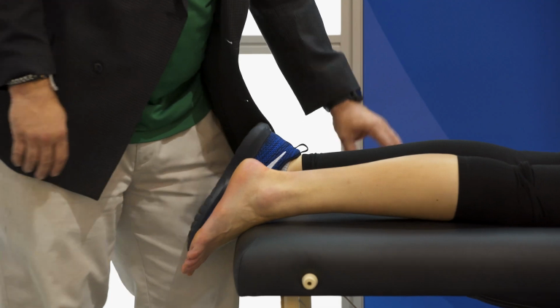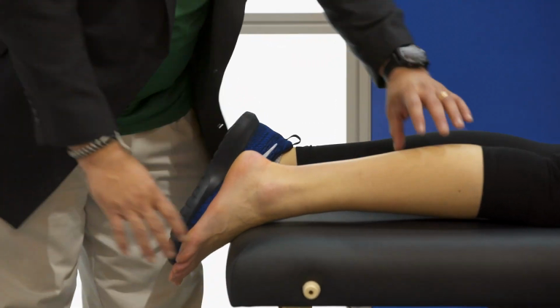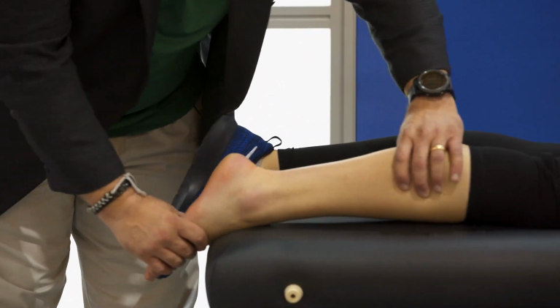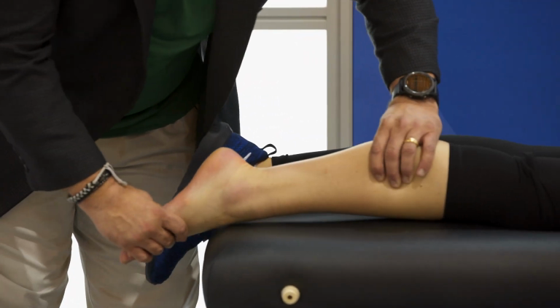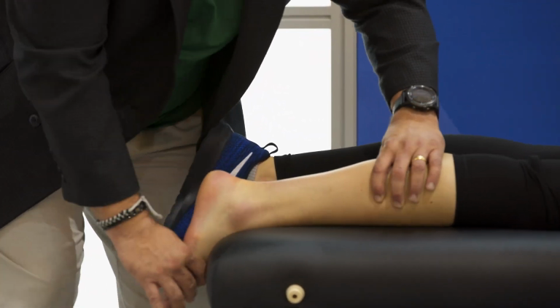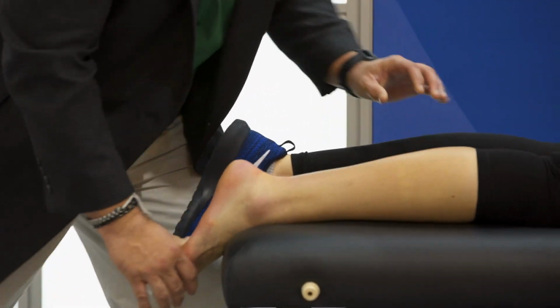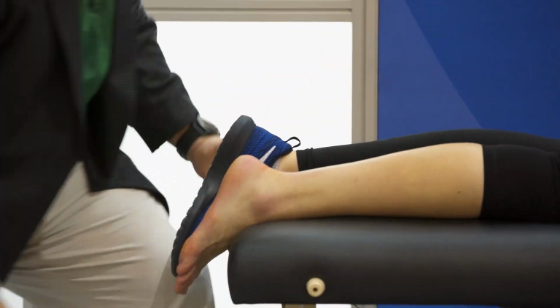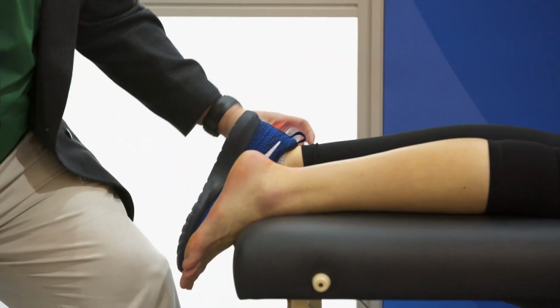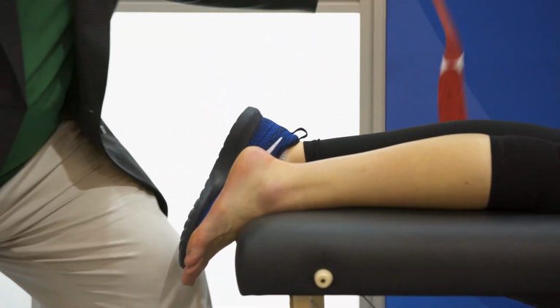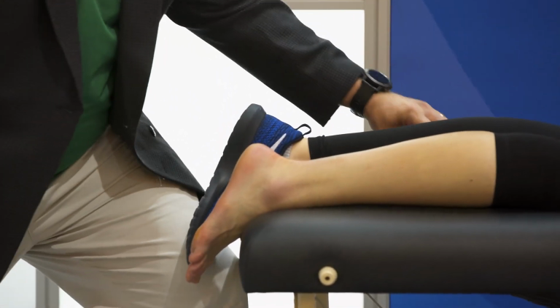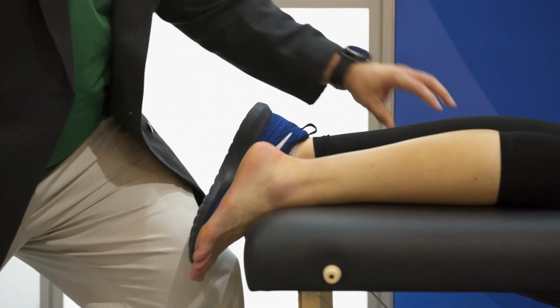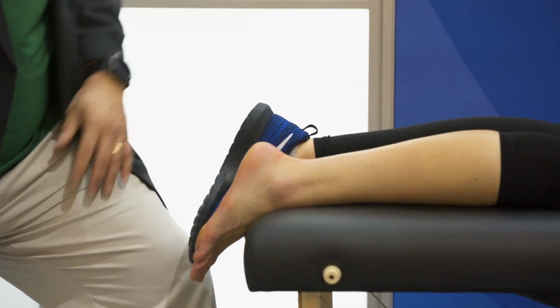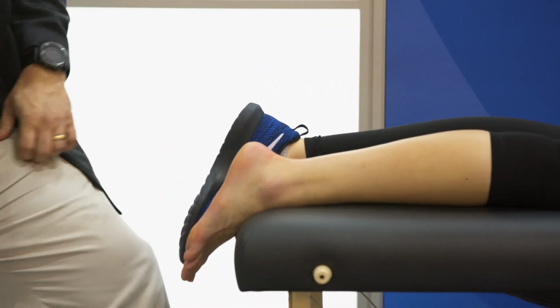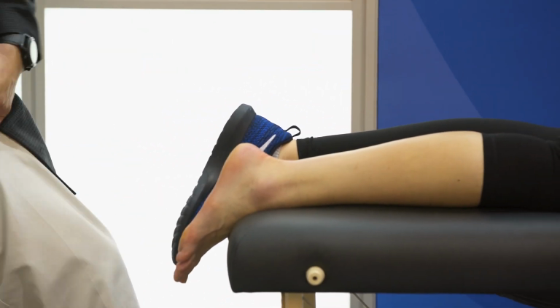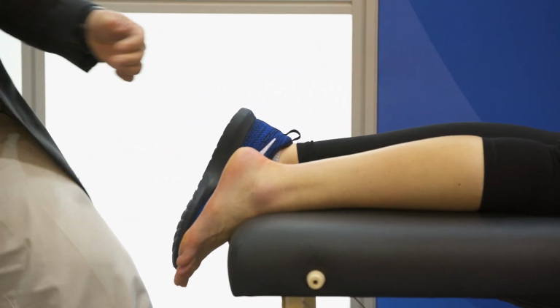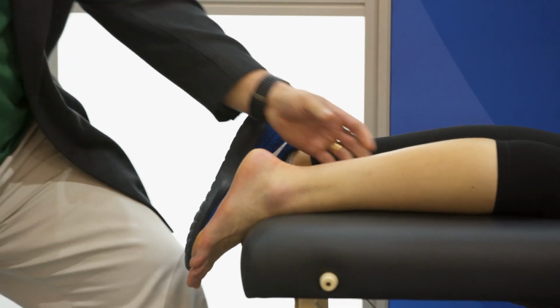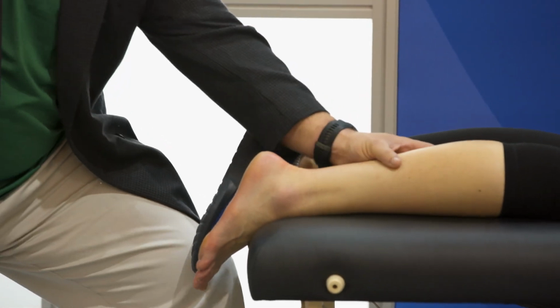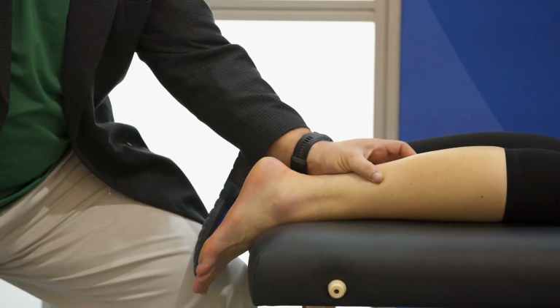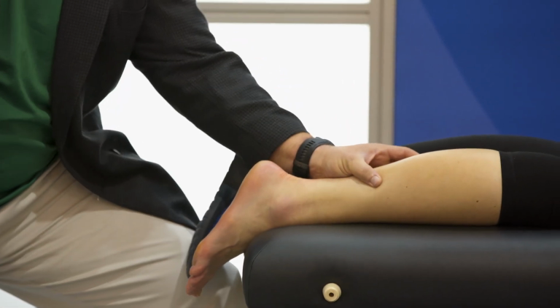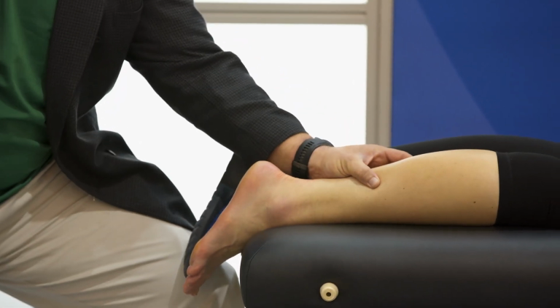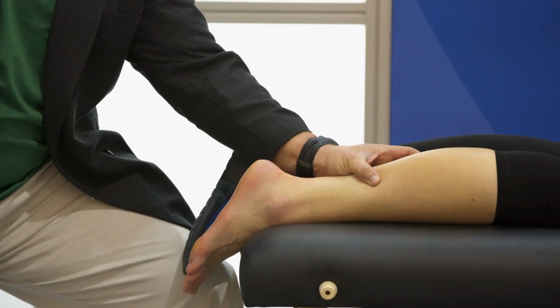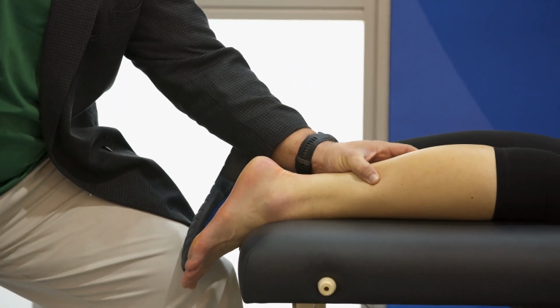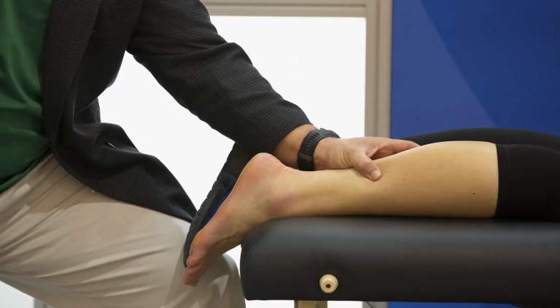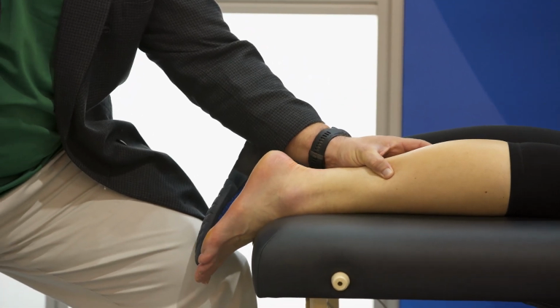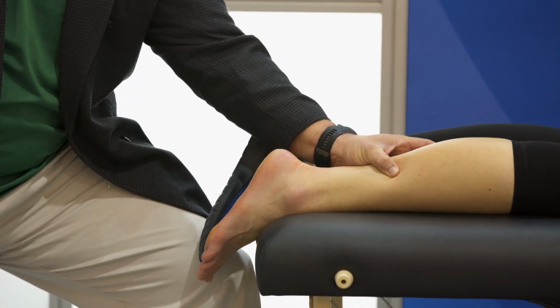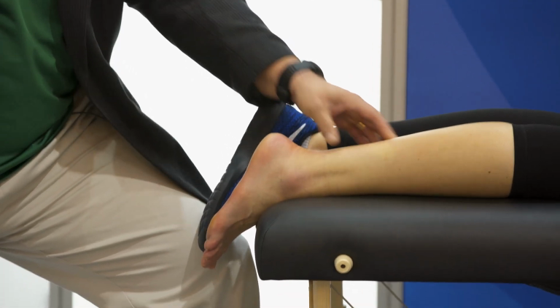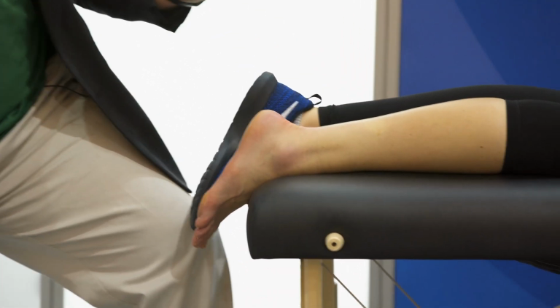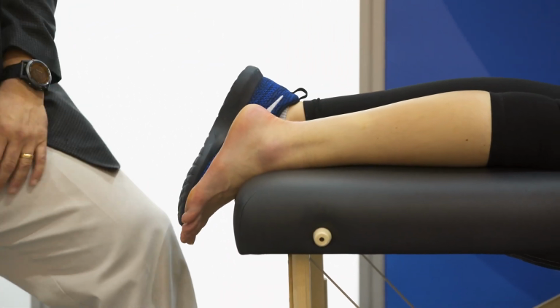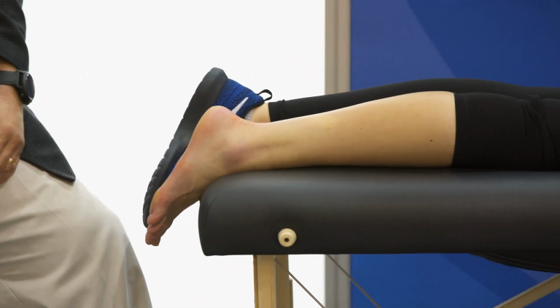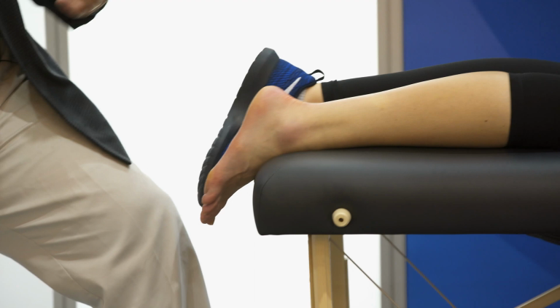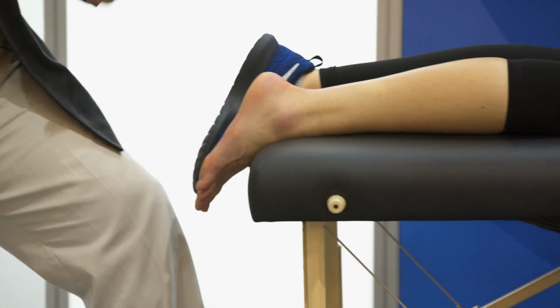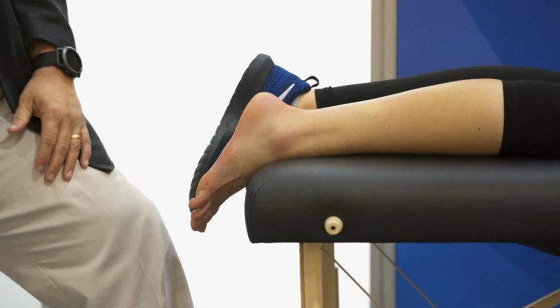Let's talk about plantar fasciitis. We know now 90% of the time when it comes down to plantar fasciitis, it comes down to the soleus. It's a soleus issue — tightness in the soleus.